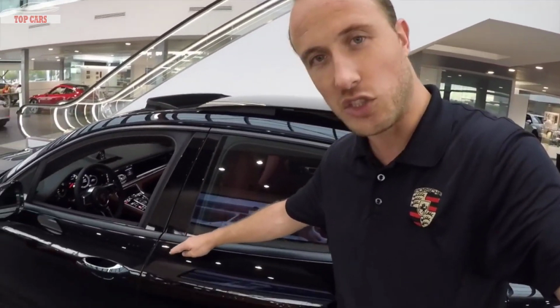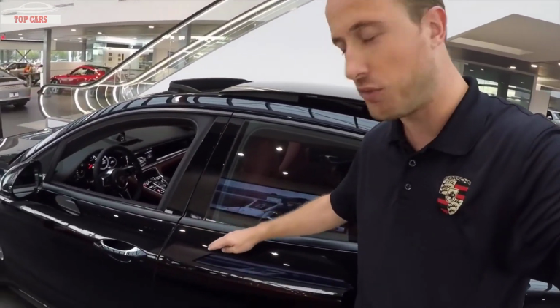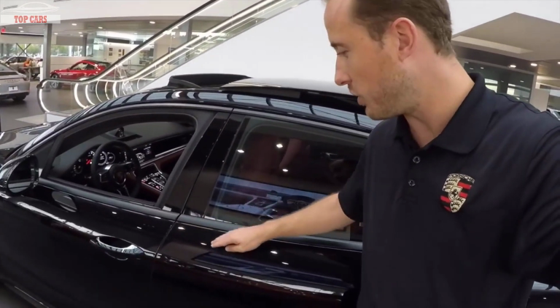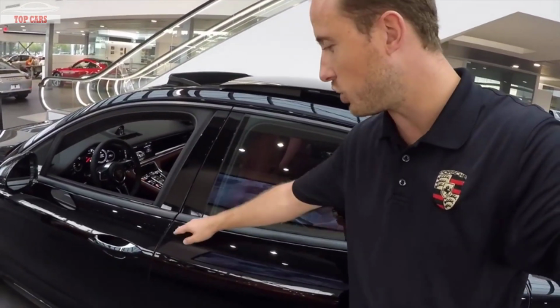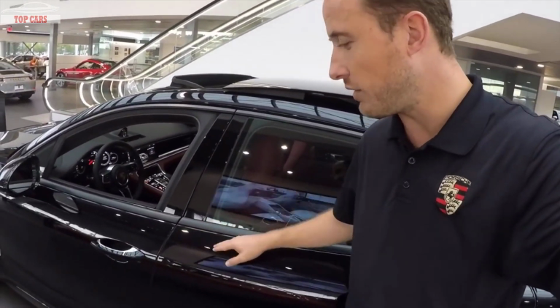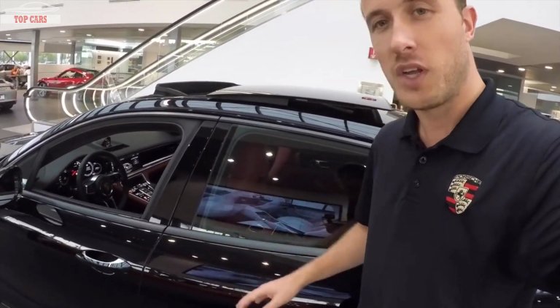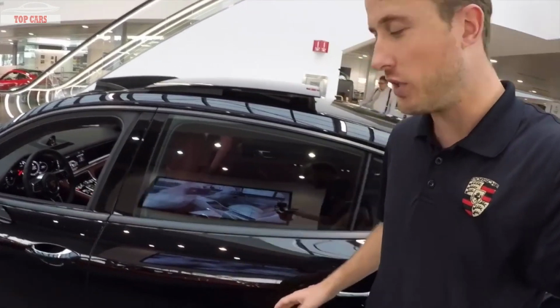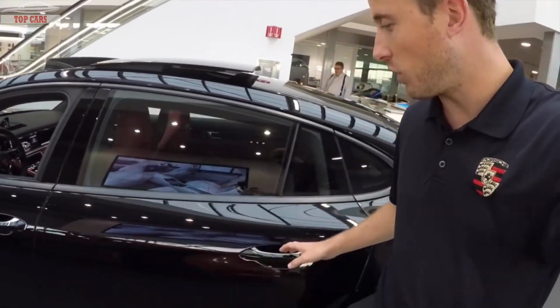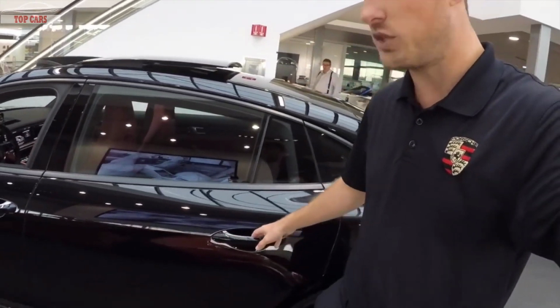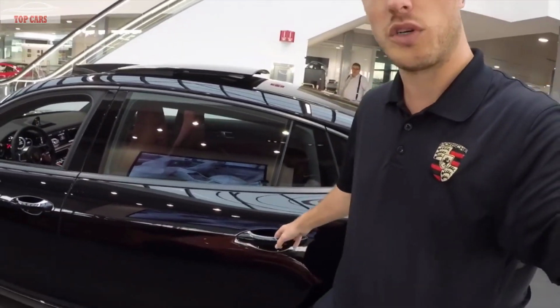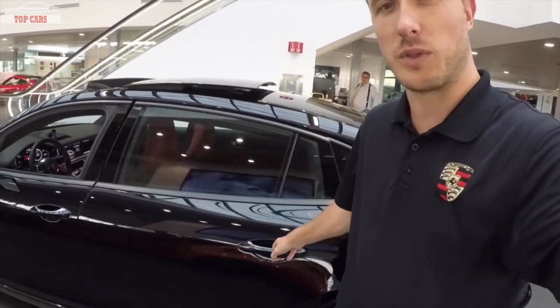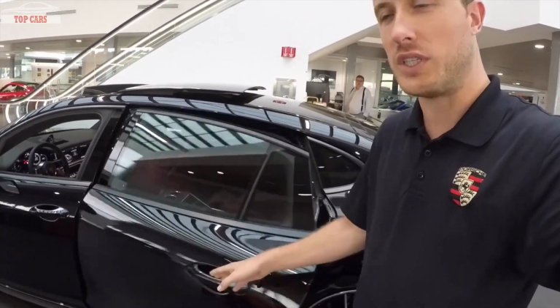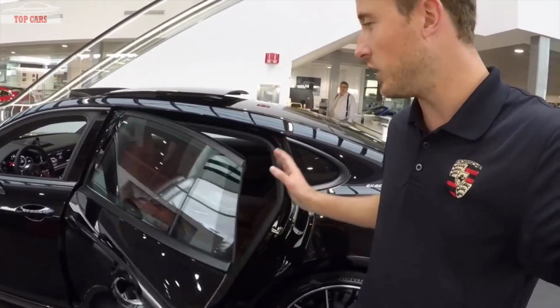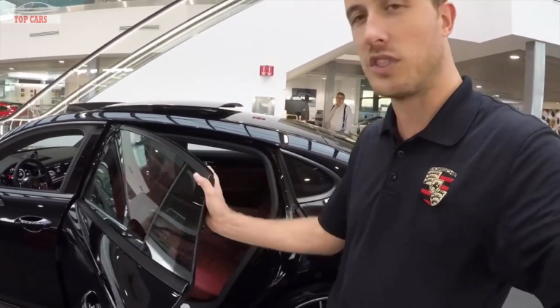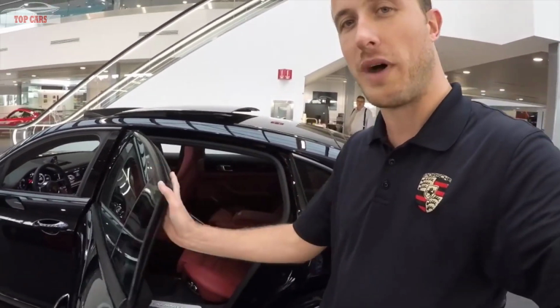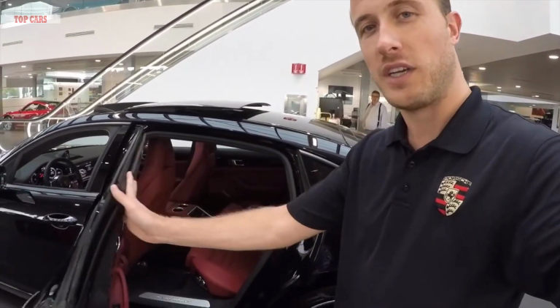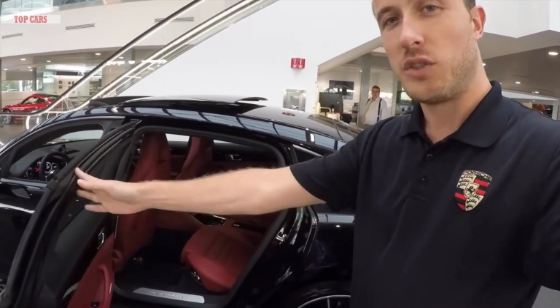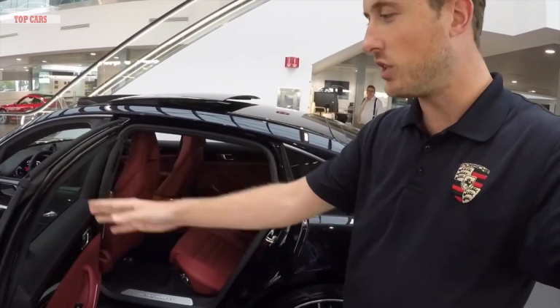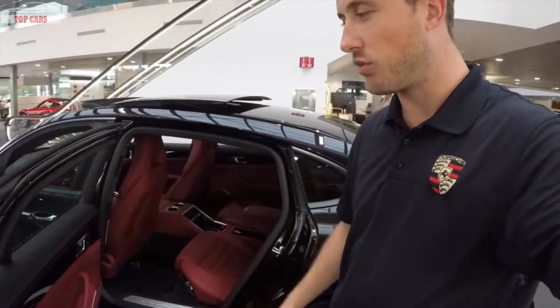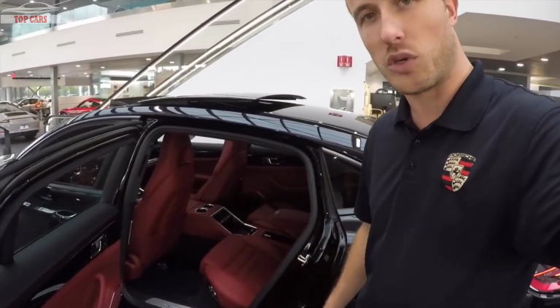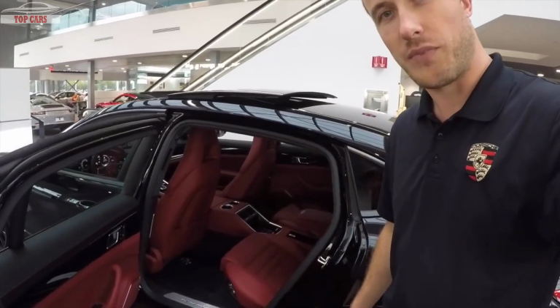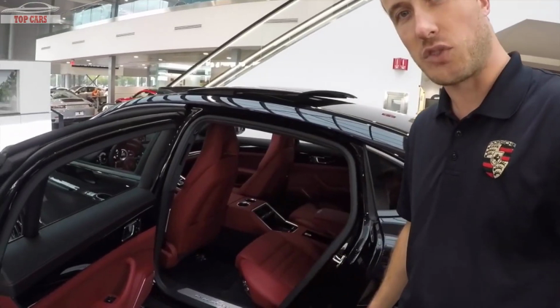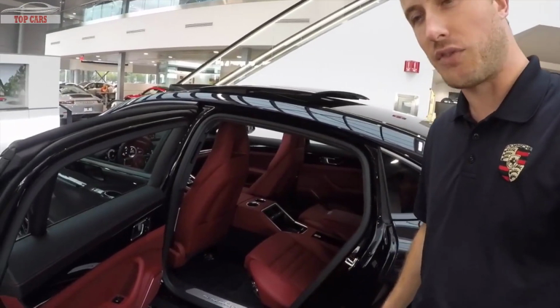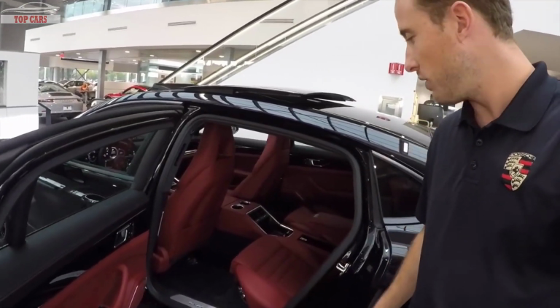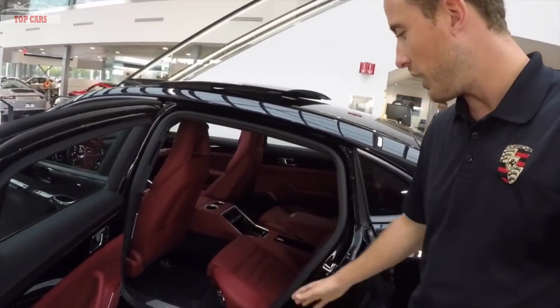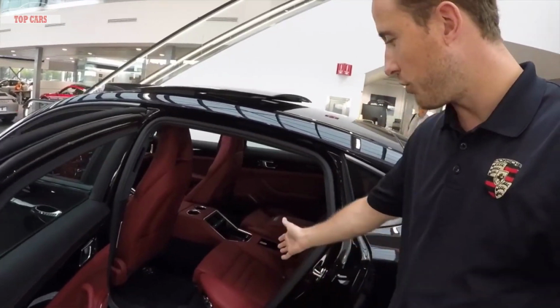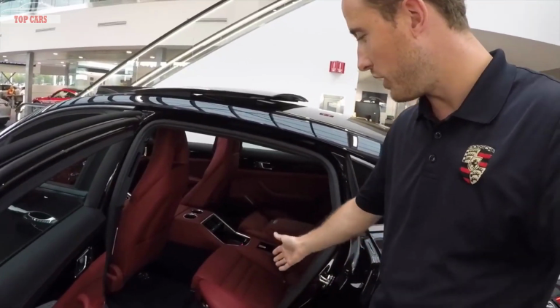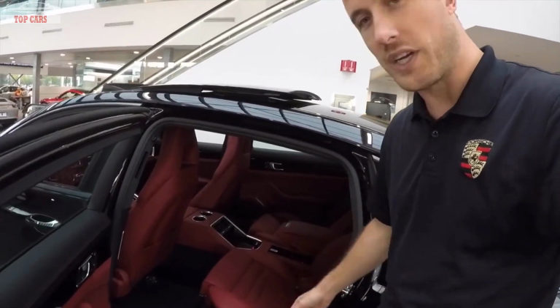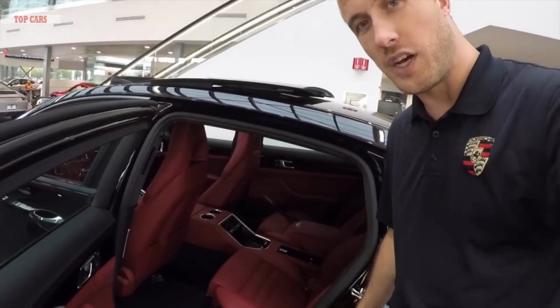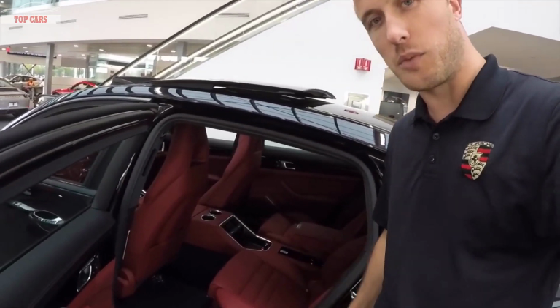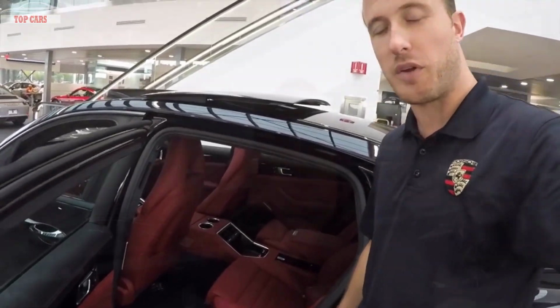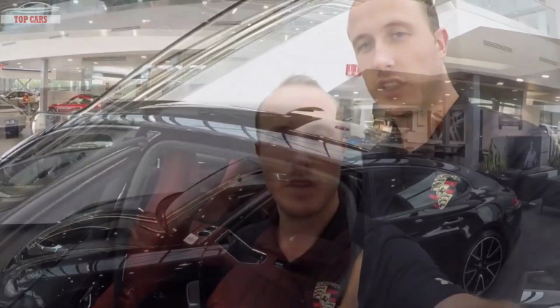Six inches of additional length you'll find here, which creates a larger rear door for a more easy entrance into the back. You can see the size of the door, the extra length there, and how comfortable it is to get in and out of this Panamera Executive.